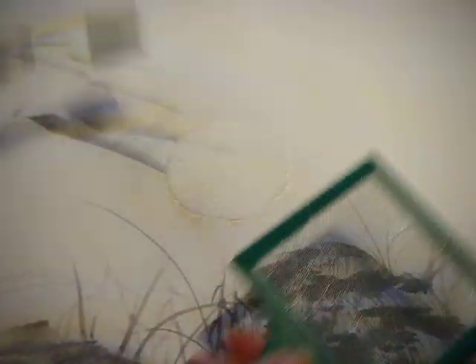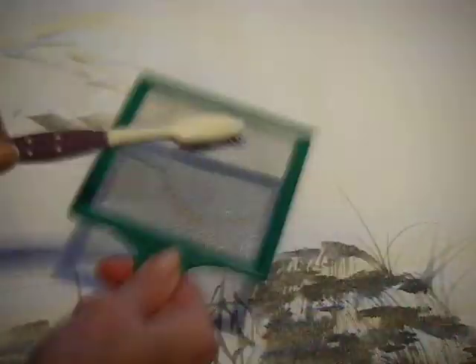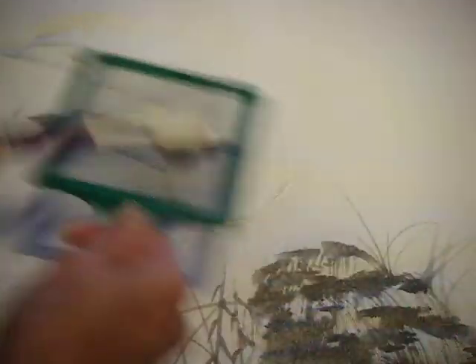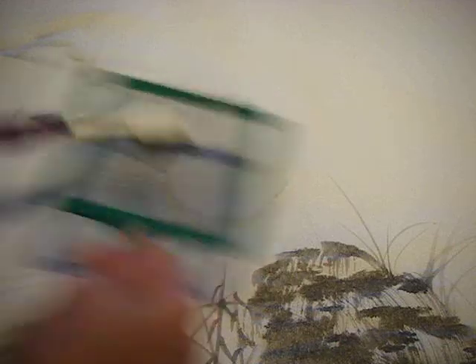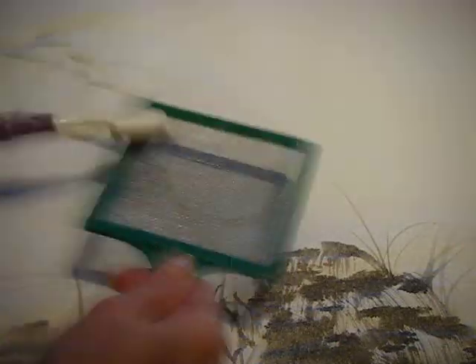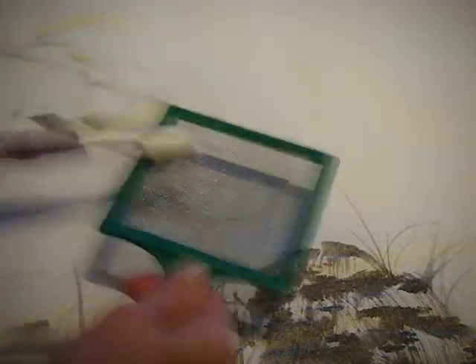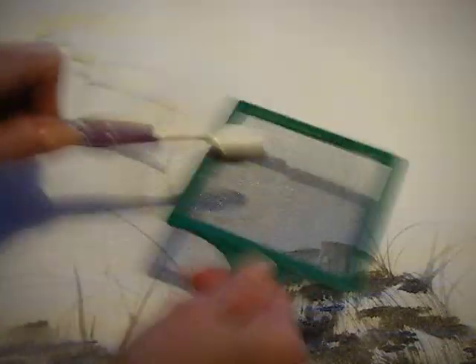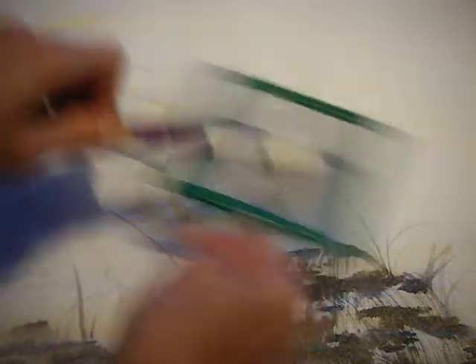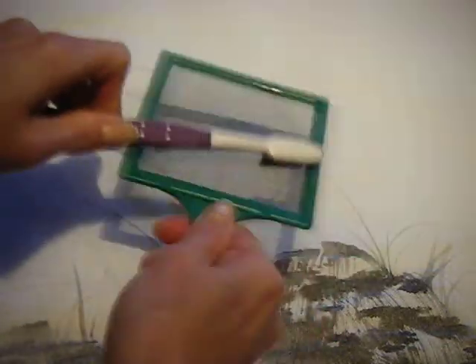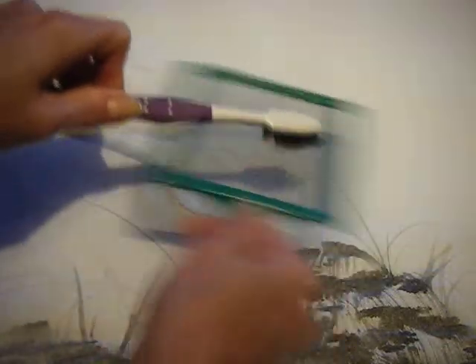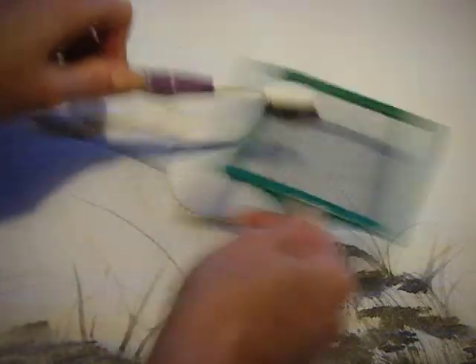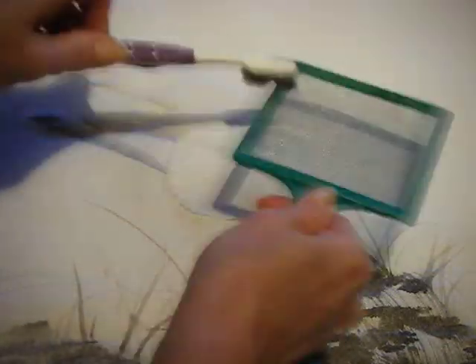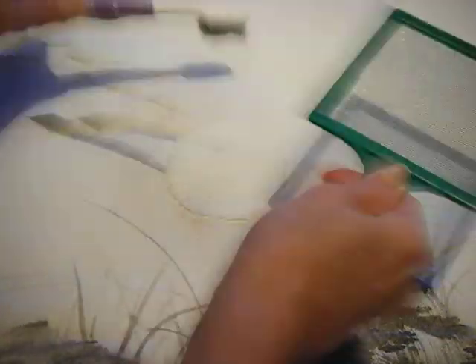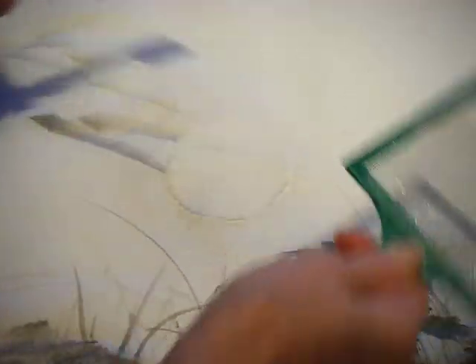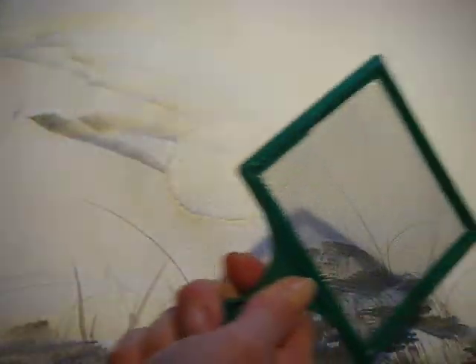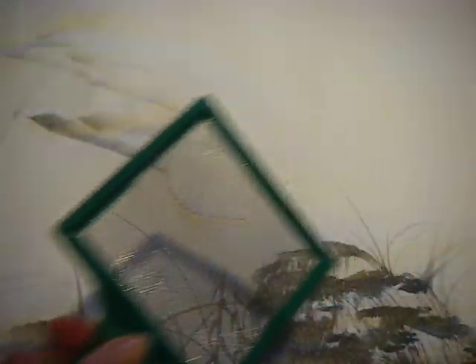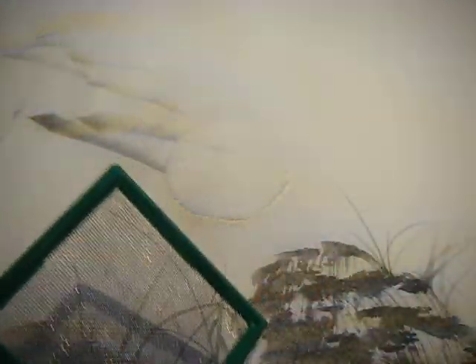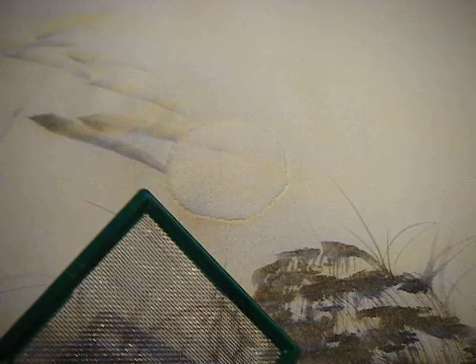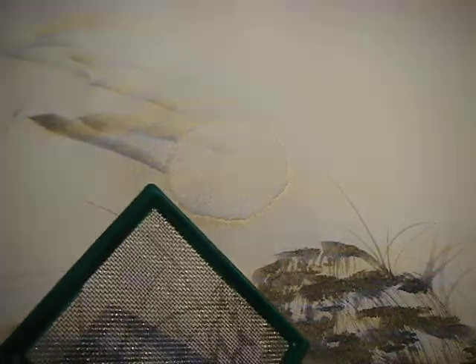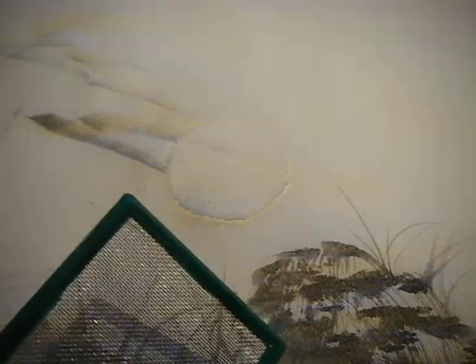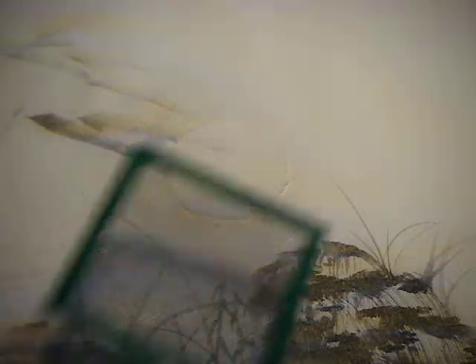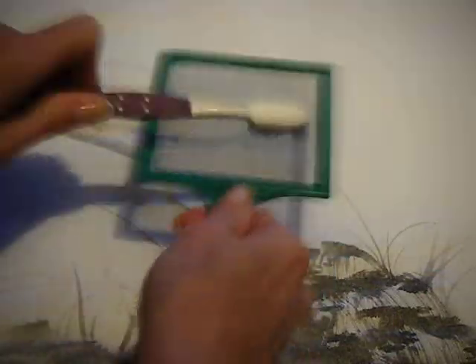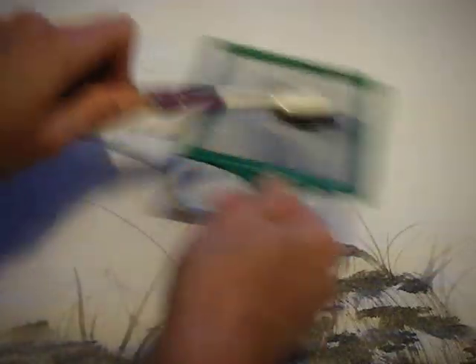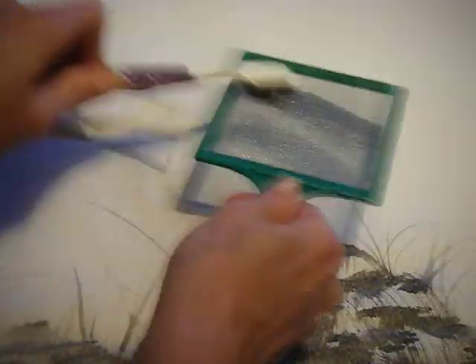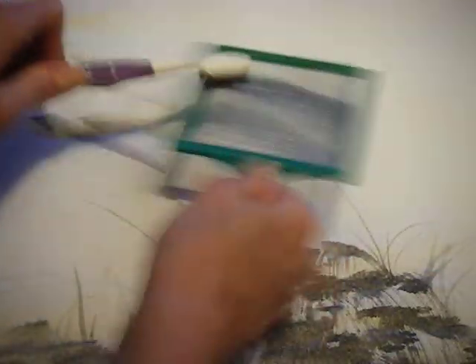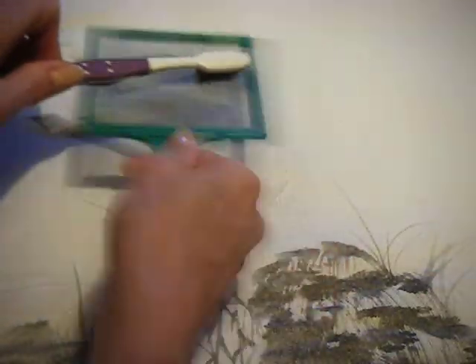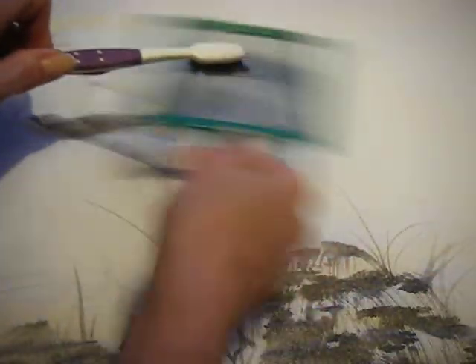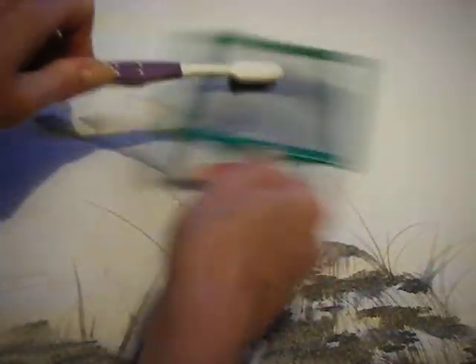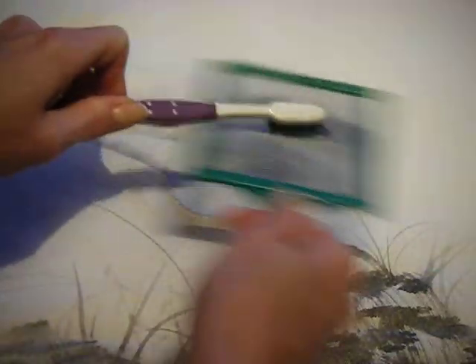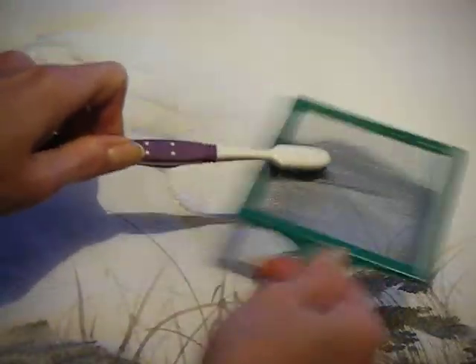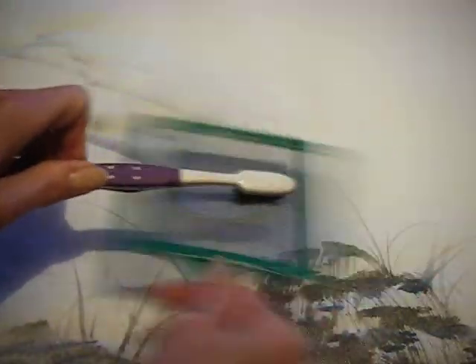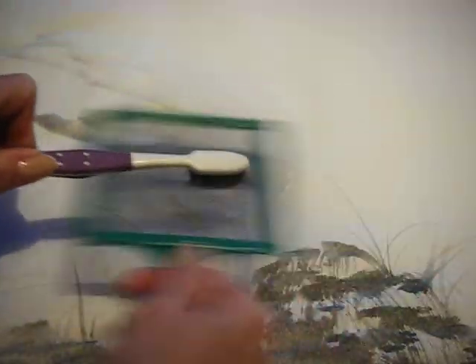Once you develop a technique, you can do kind of both at the same time like this, and it makes it really, really efficient. The key point is you do have to use quite a bit of speed in order to get that happening.